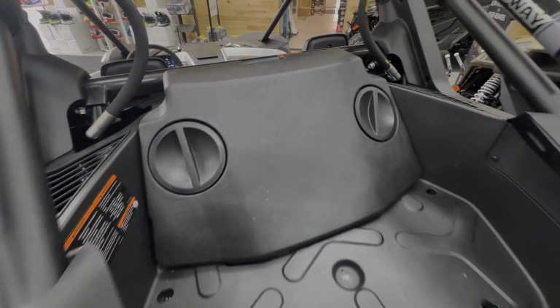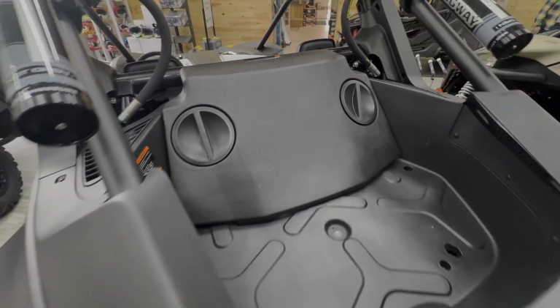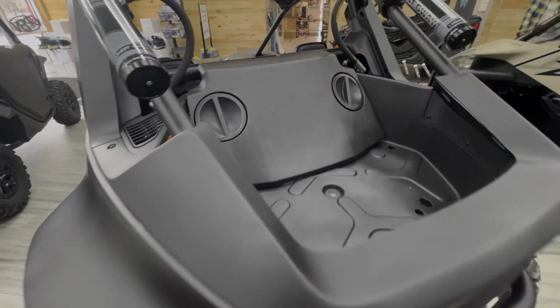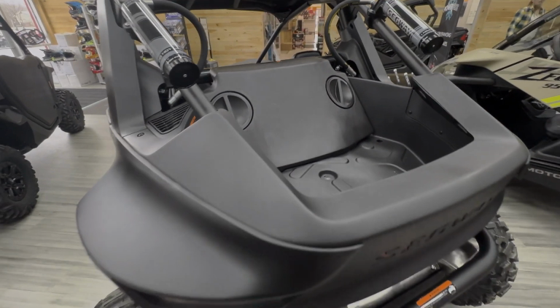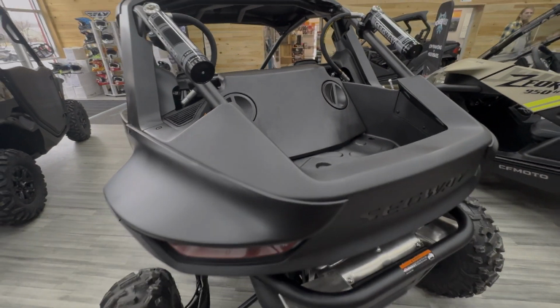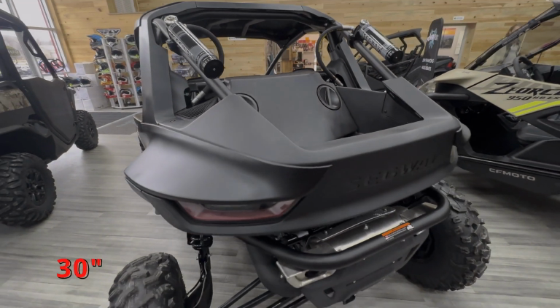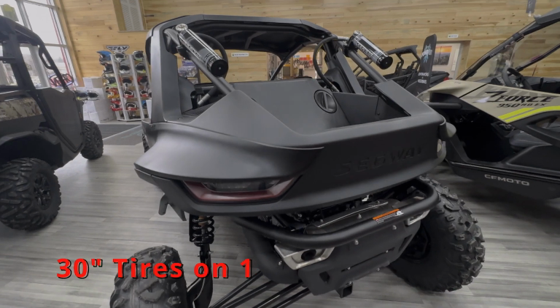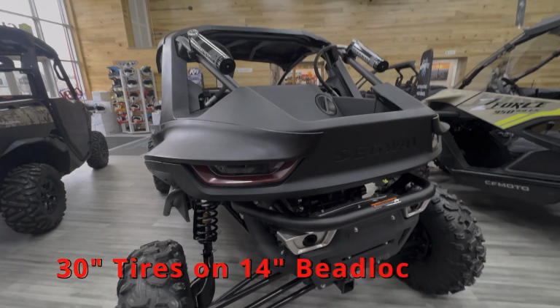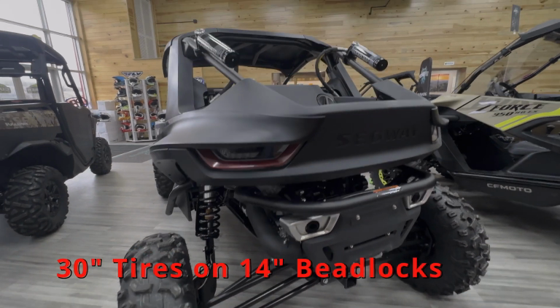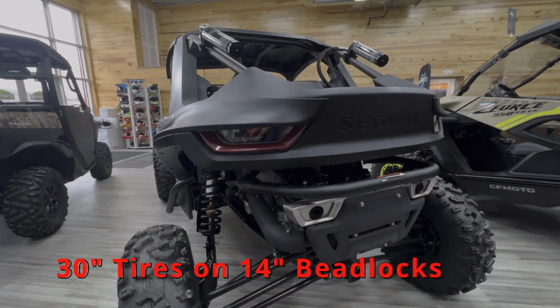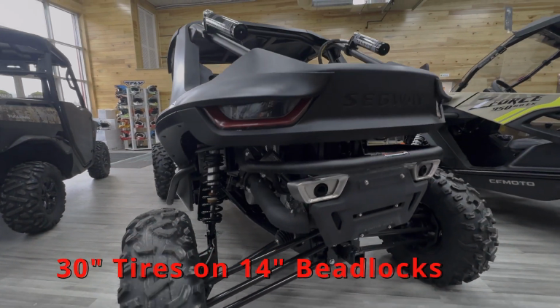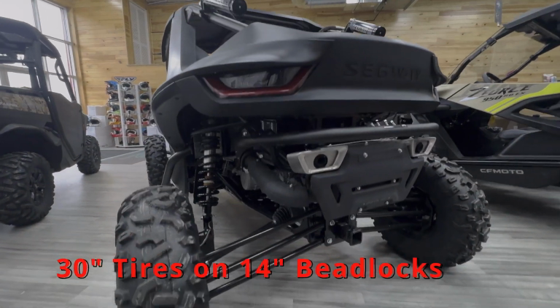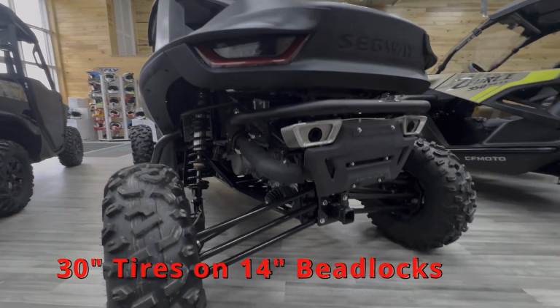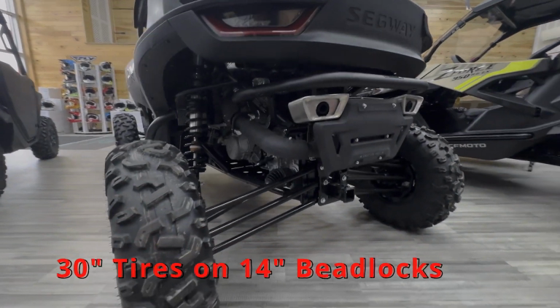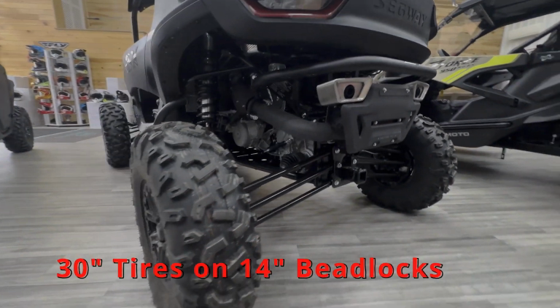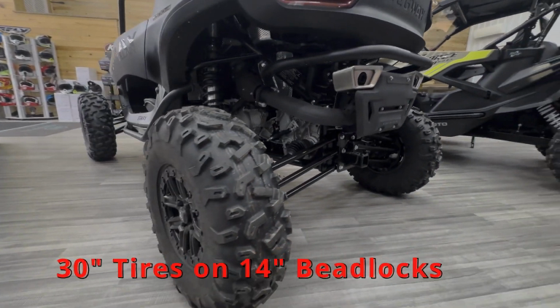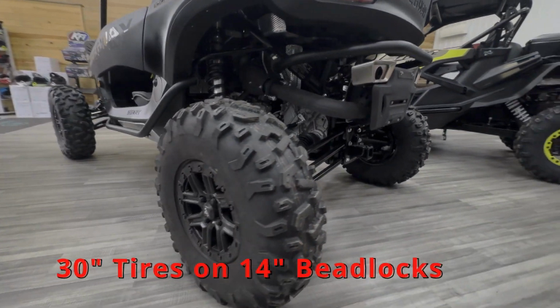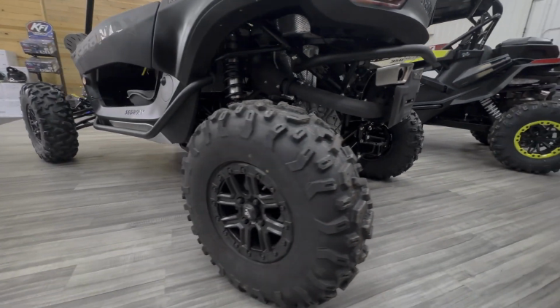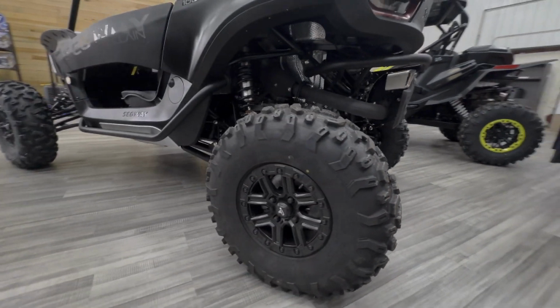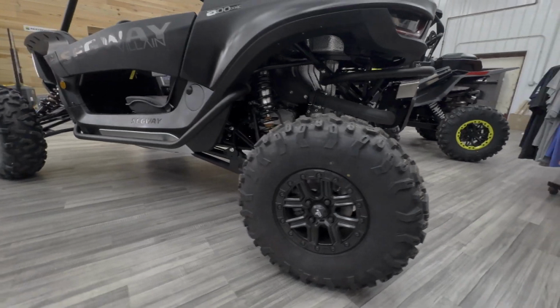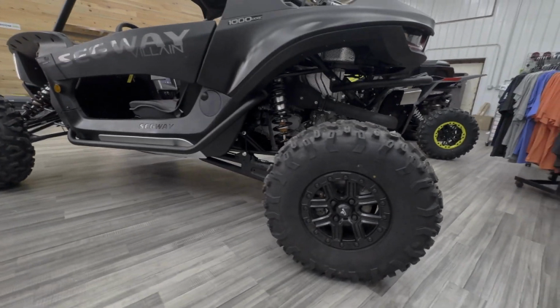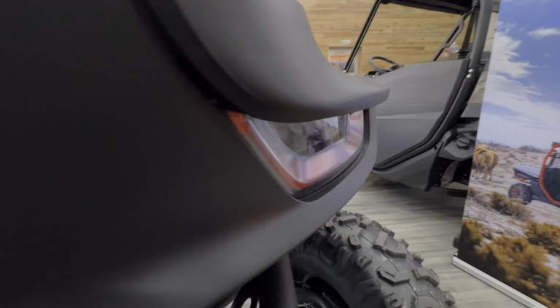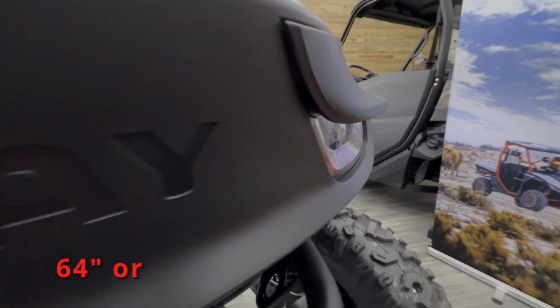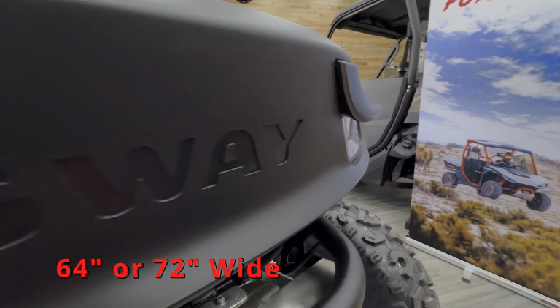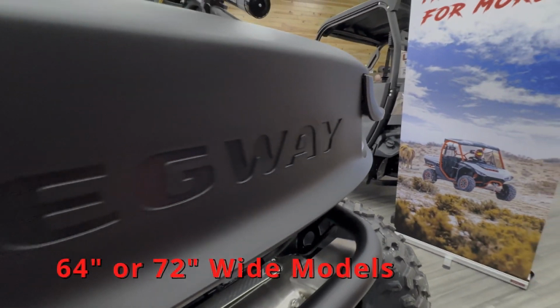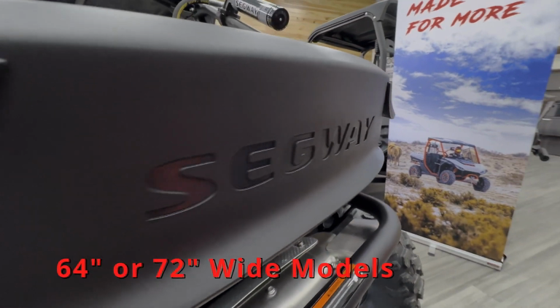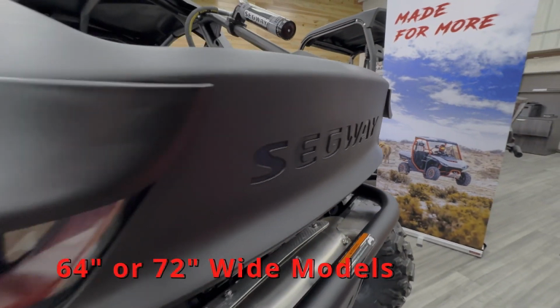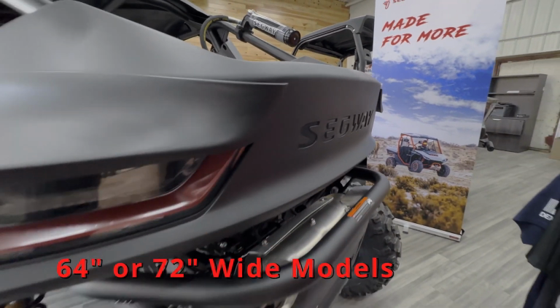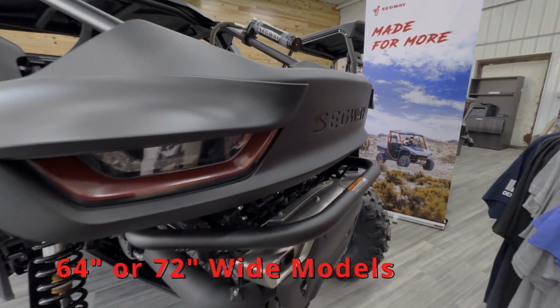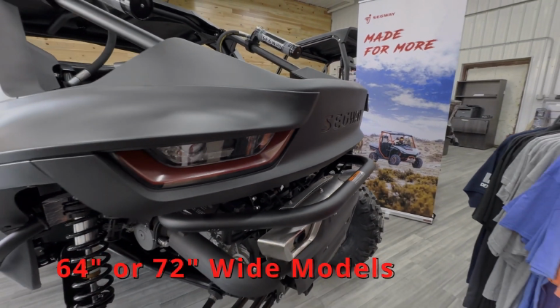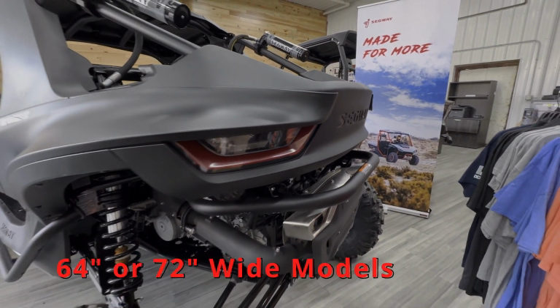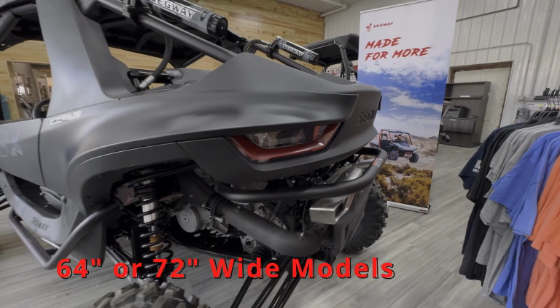30 inch tires on 14 inch beadlock wheels. It's got this super beefy Segway exclusive suspension on it. This particular model is 72 inches wide, and they also have a 64 inch model.